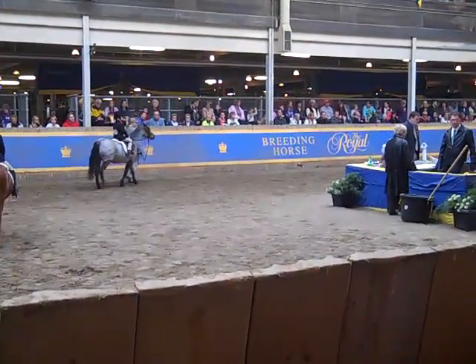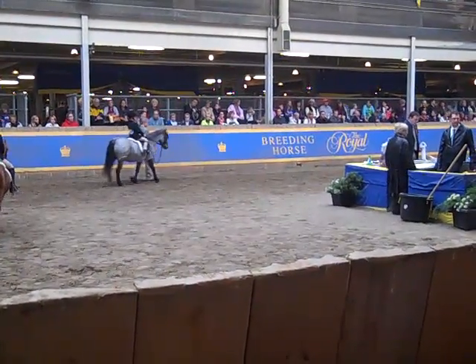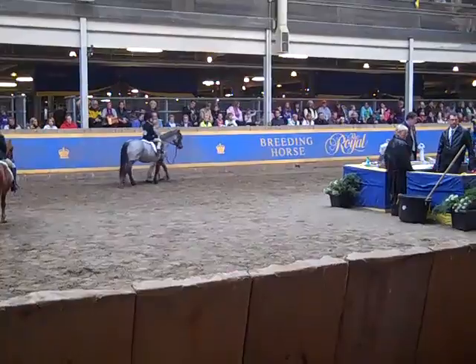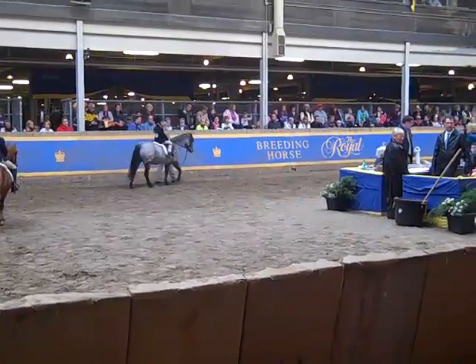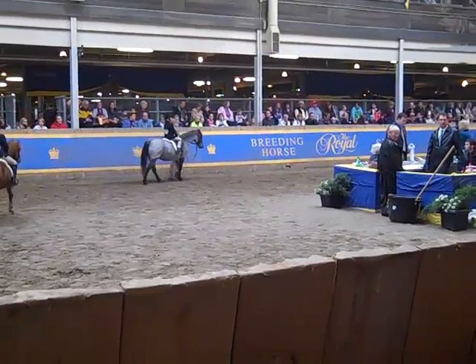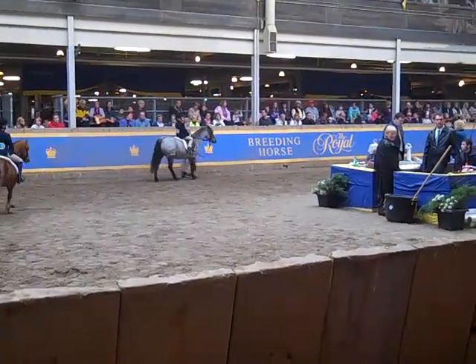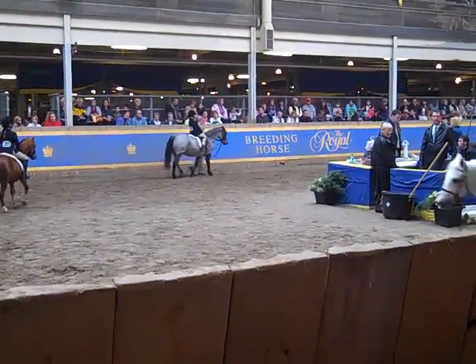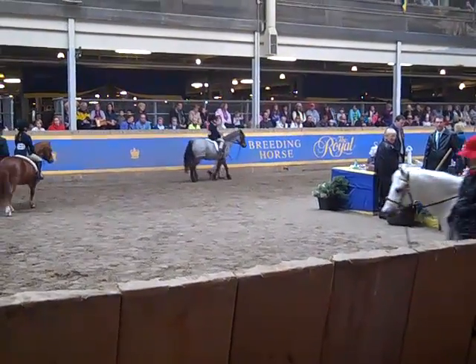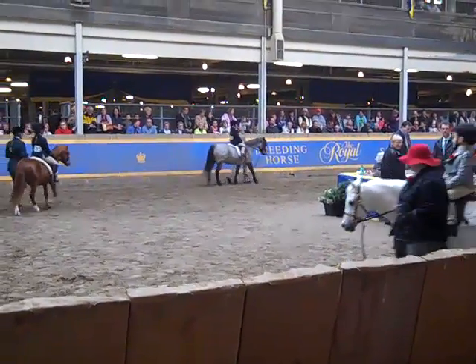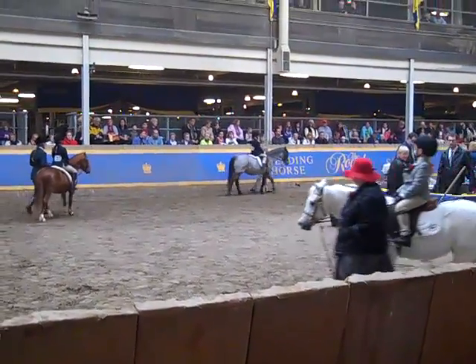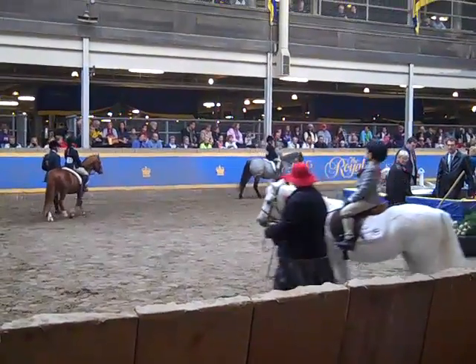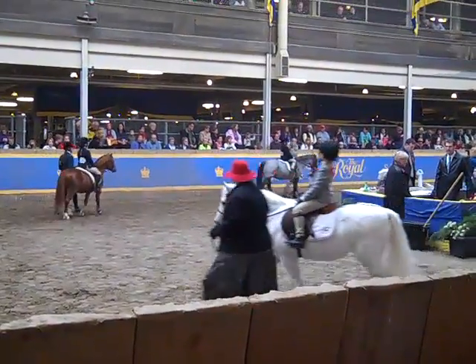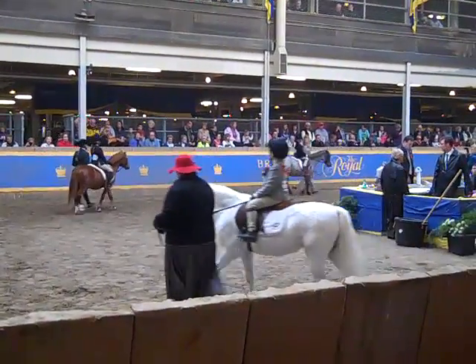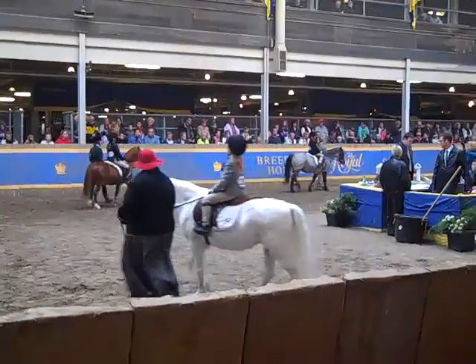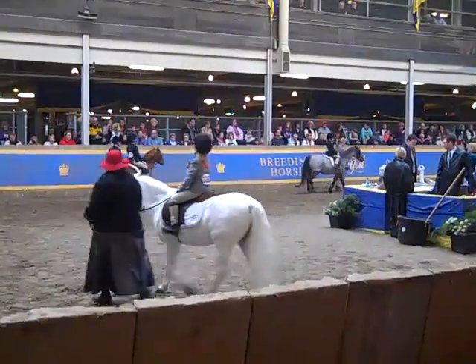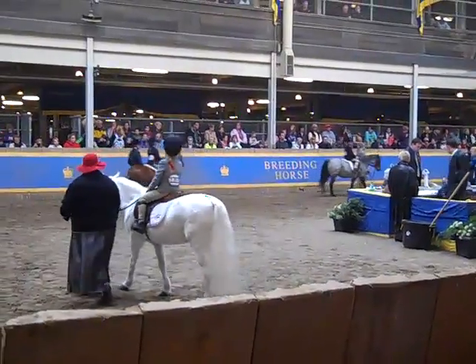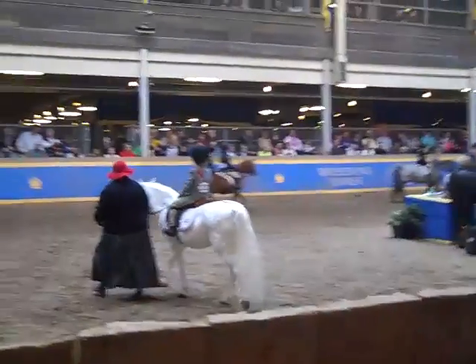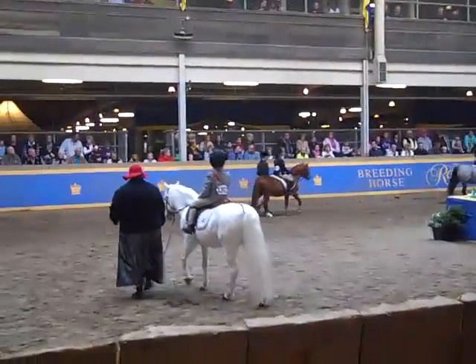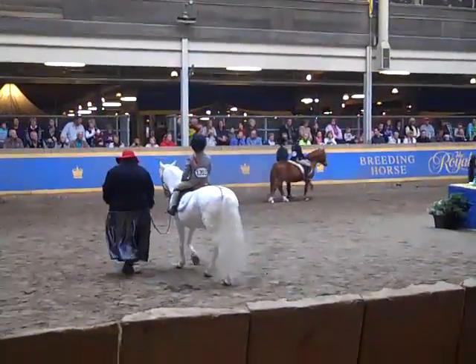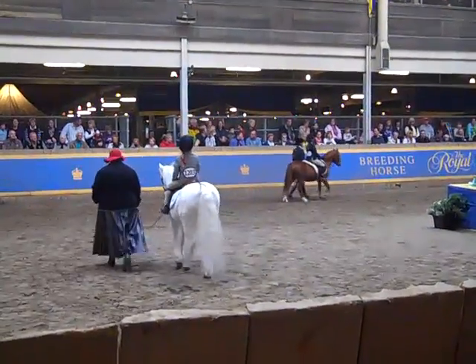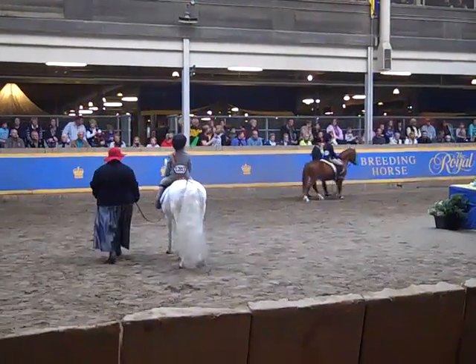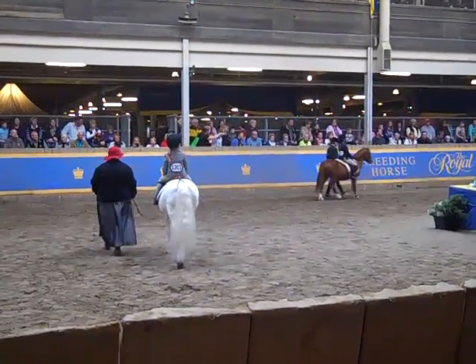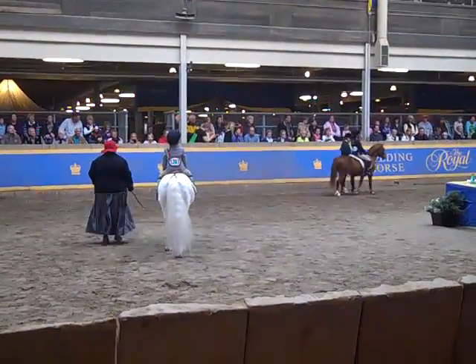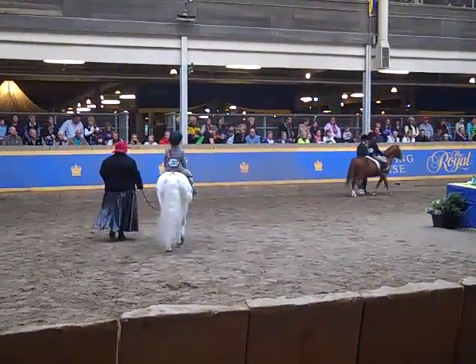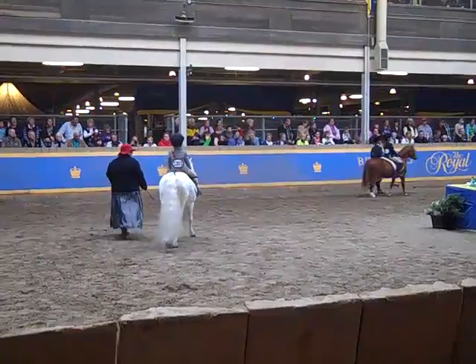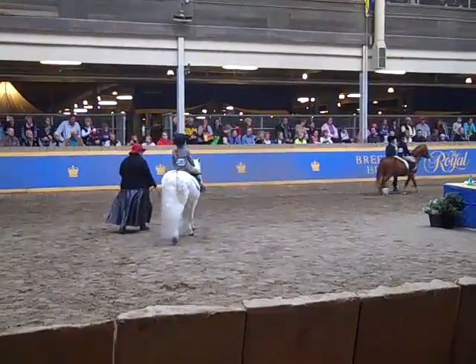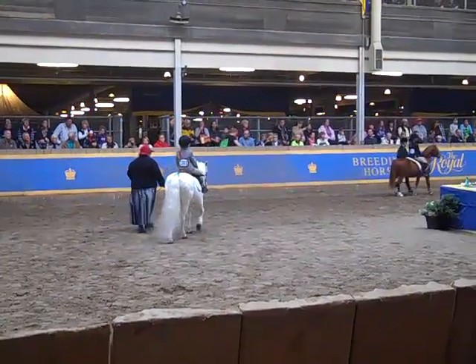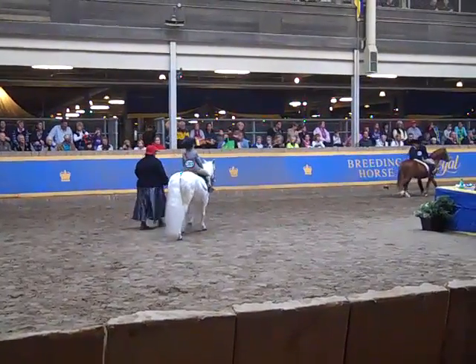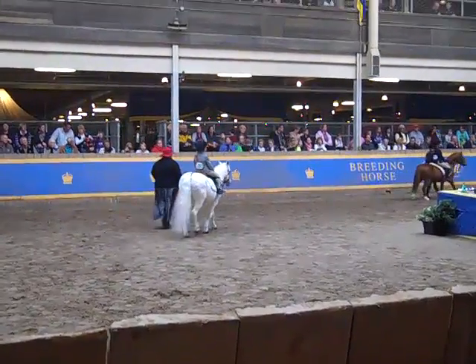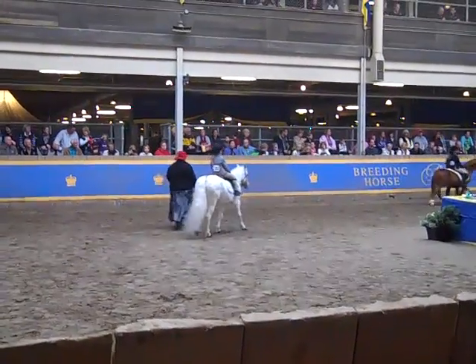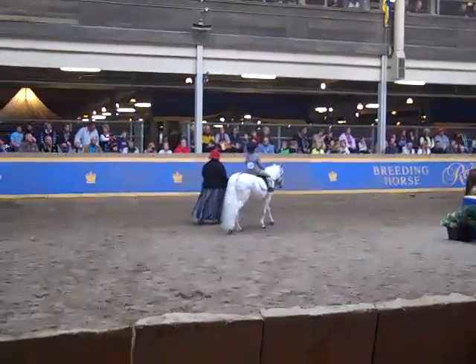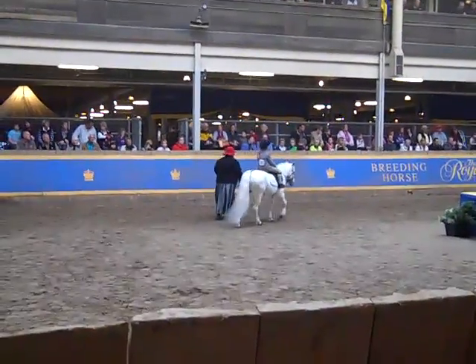It's beautiful. I love the white one — it's really pretty. The tail on that one. Wow. It's pretty amazing.